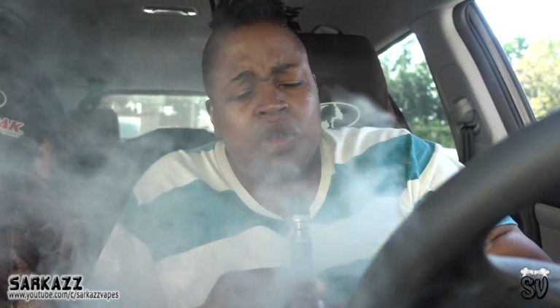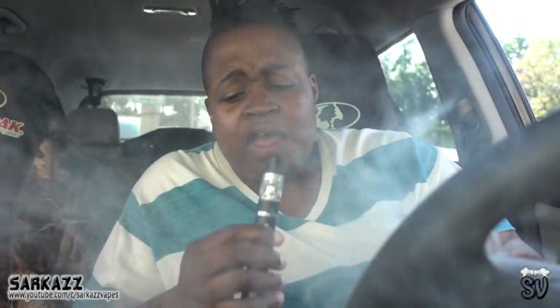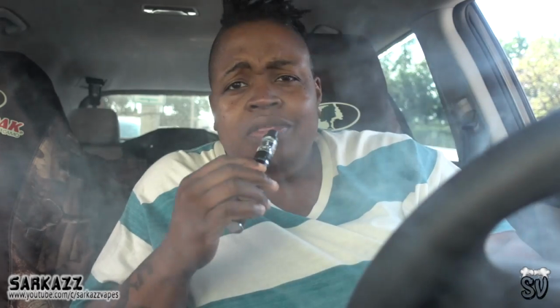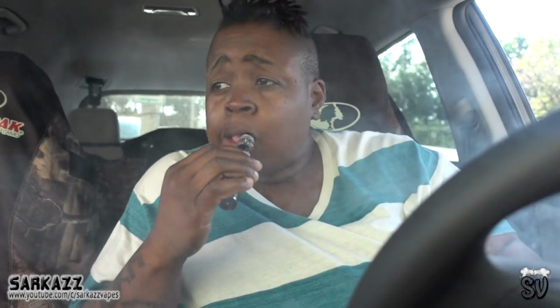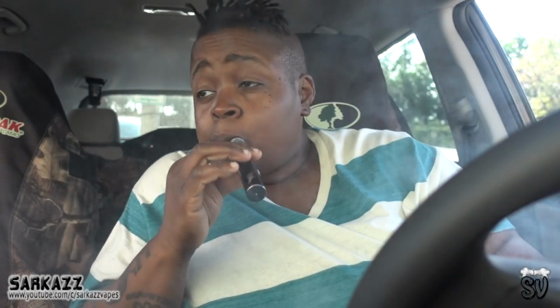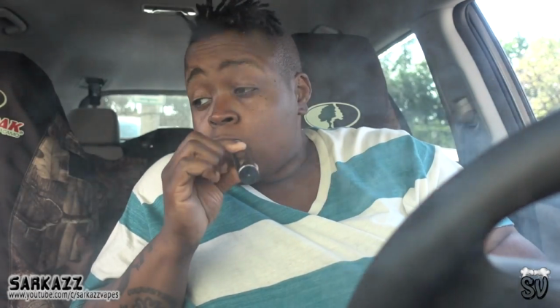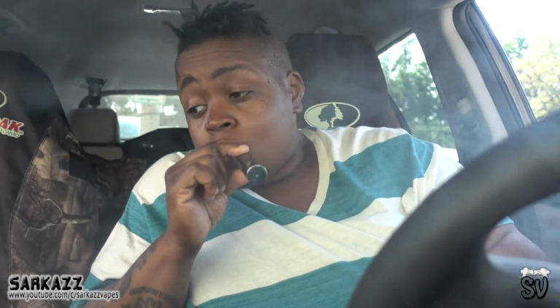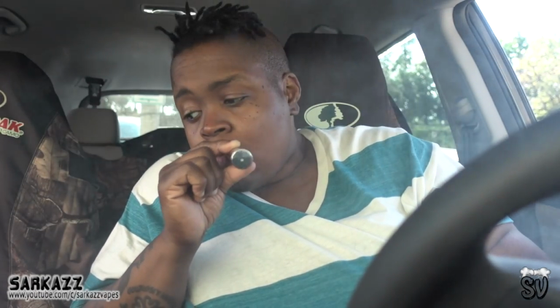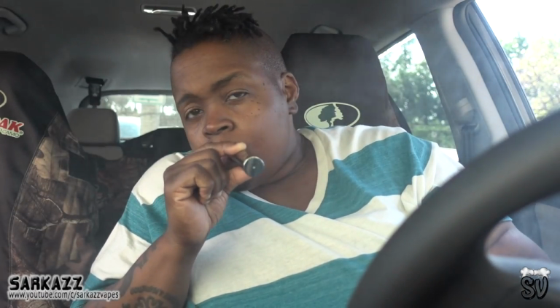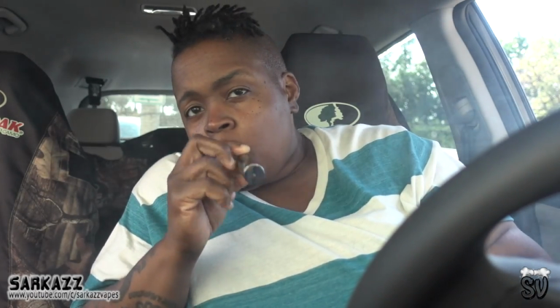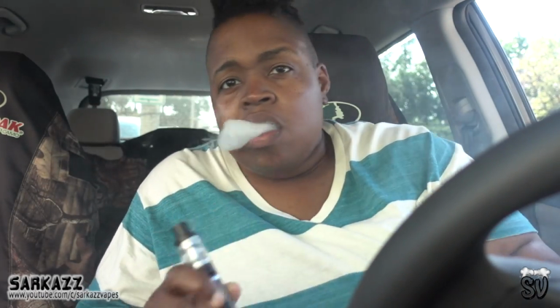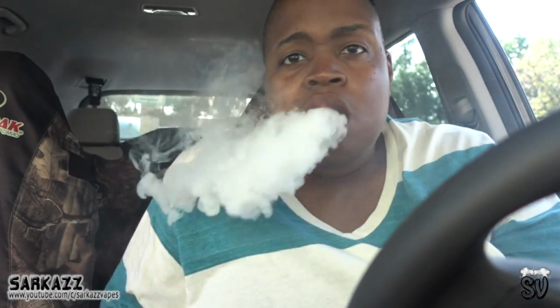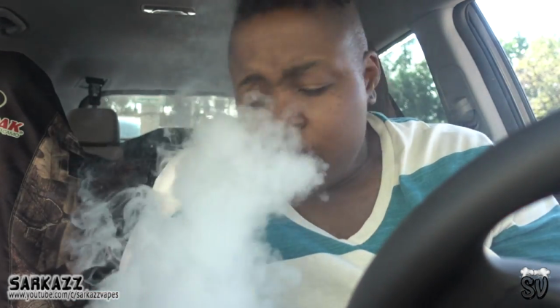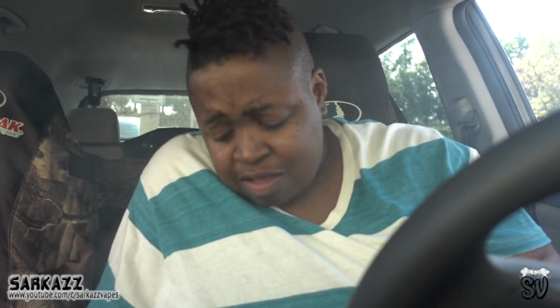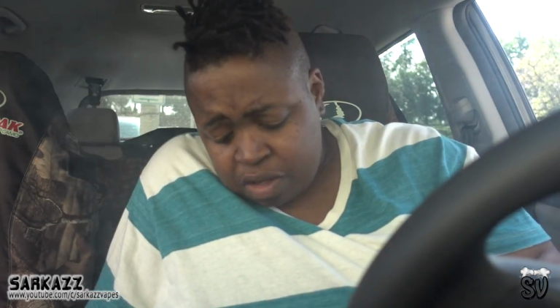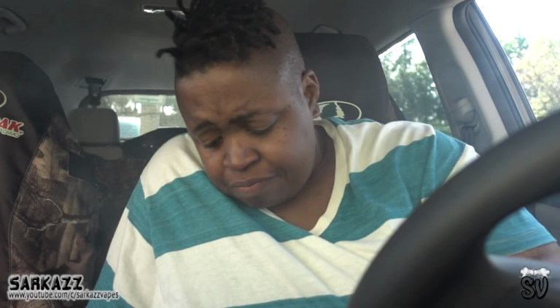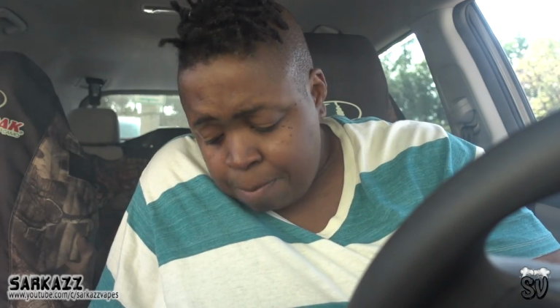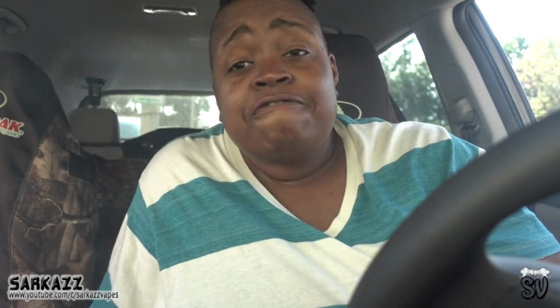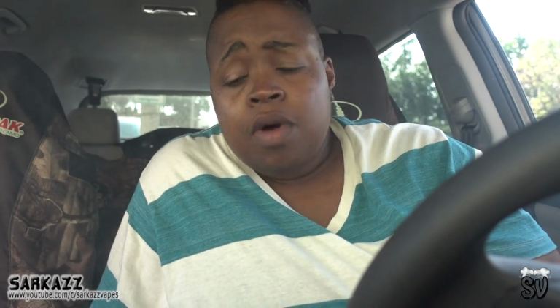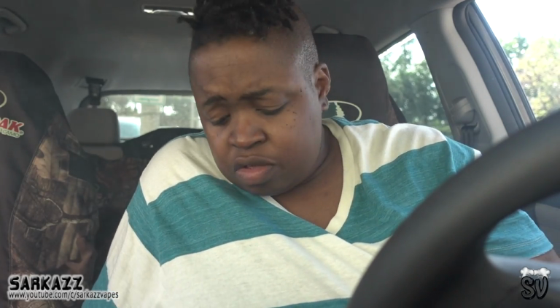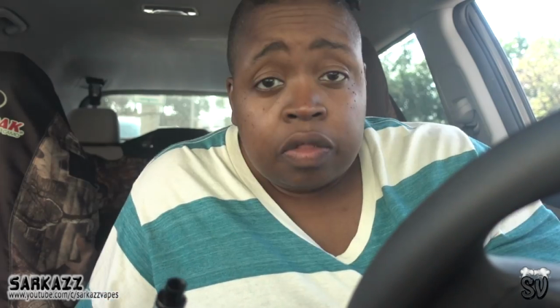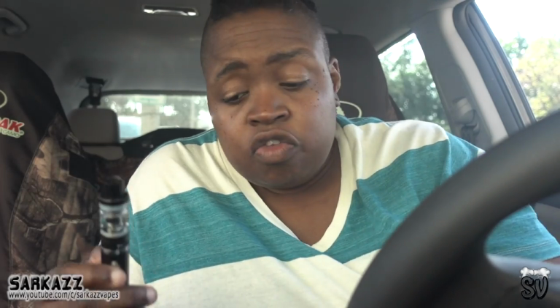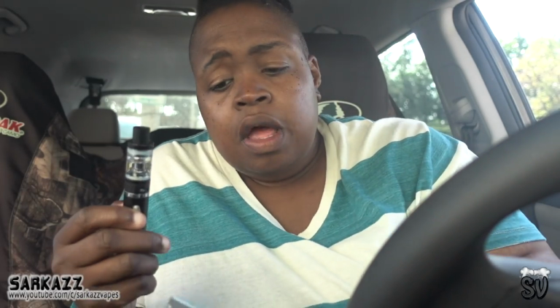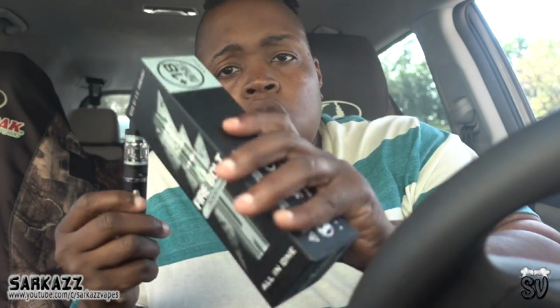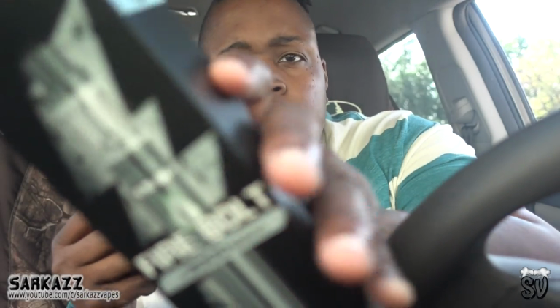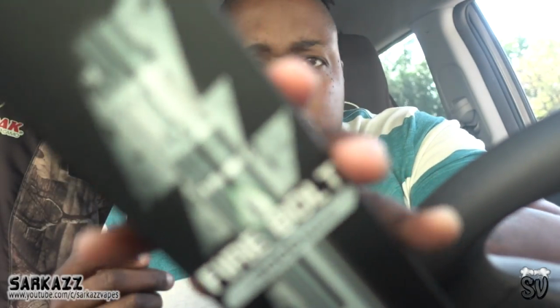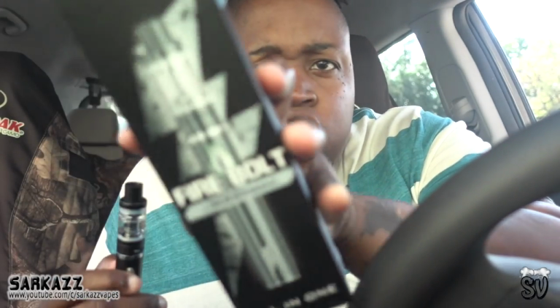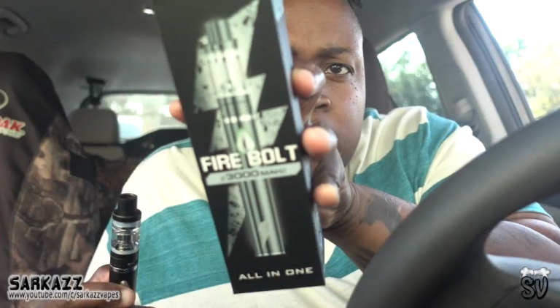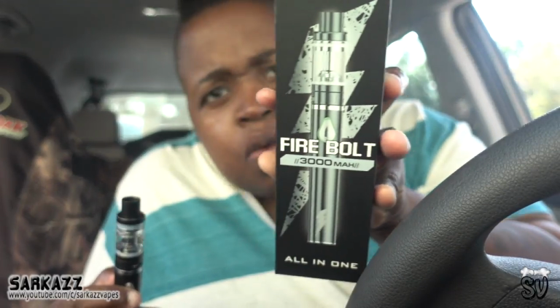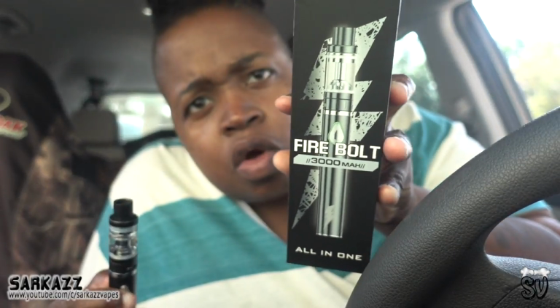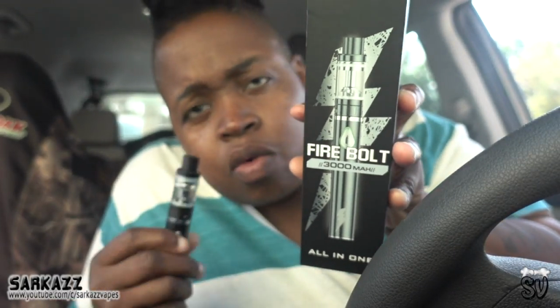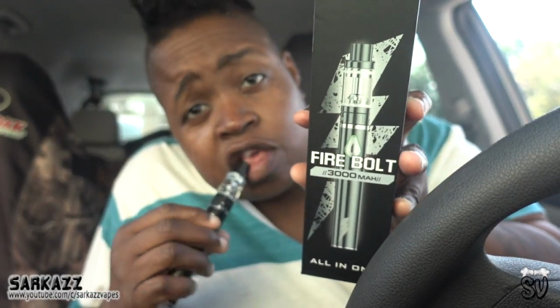No dry hits. That's how I feel about the Firebolt. The link is down below where you can go and get one for yourself if you're interested.